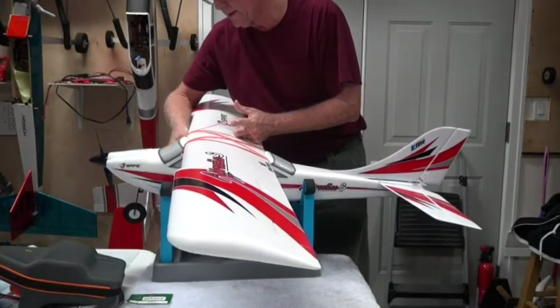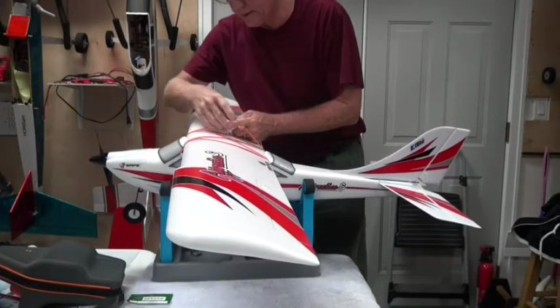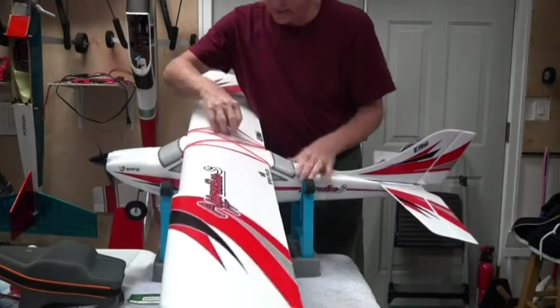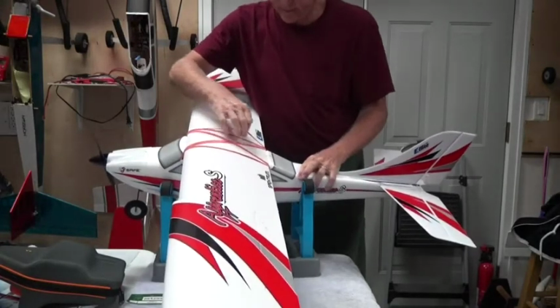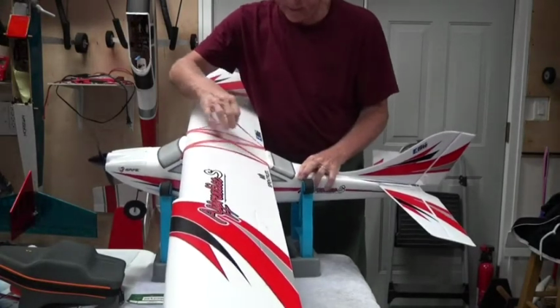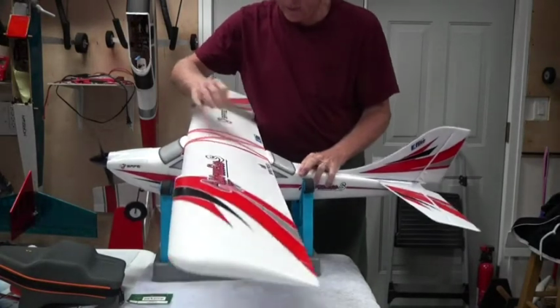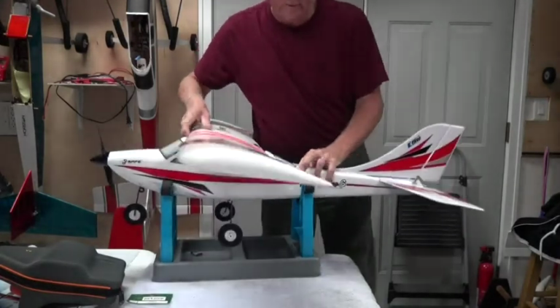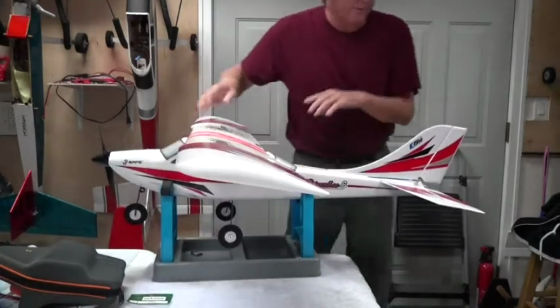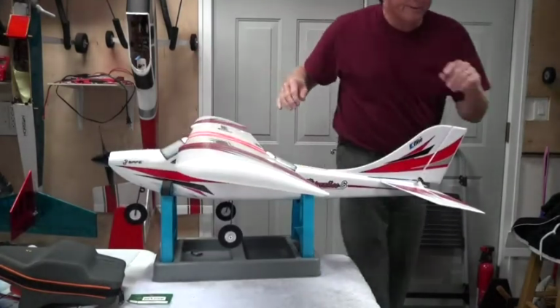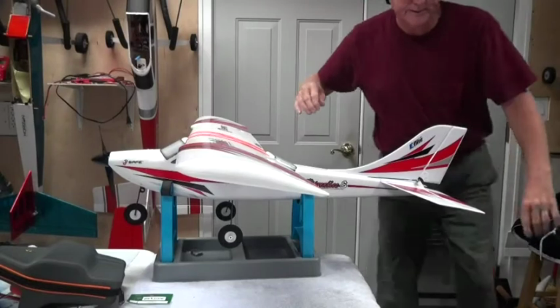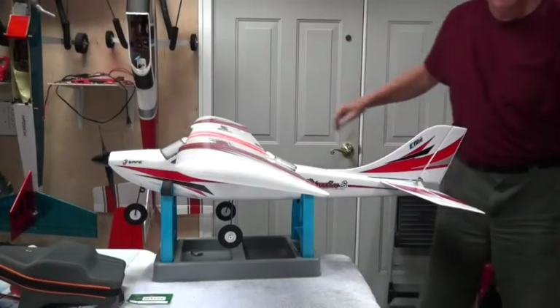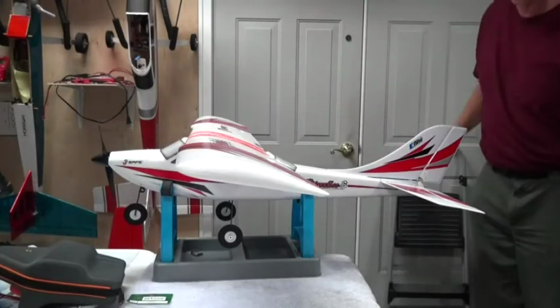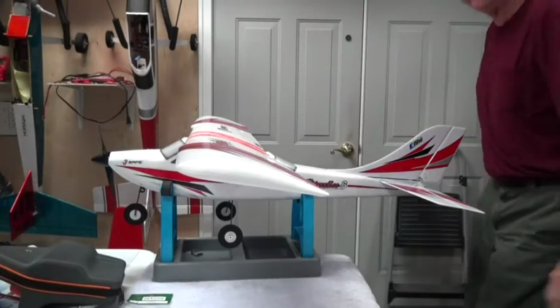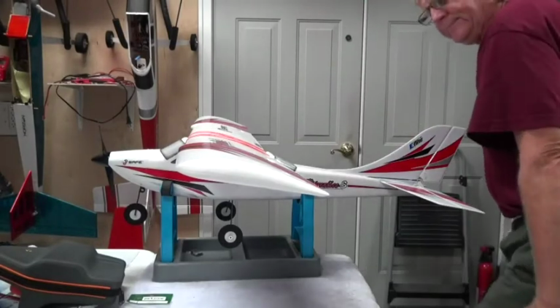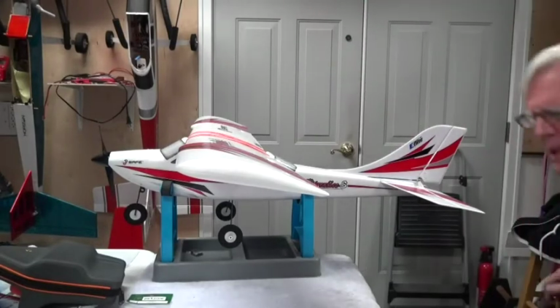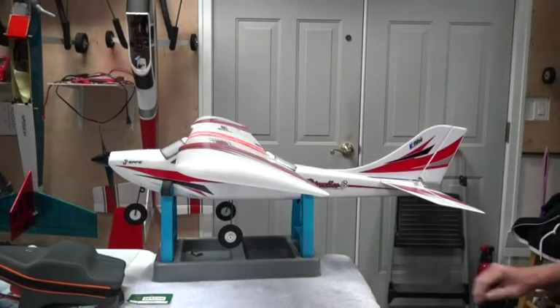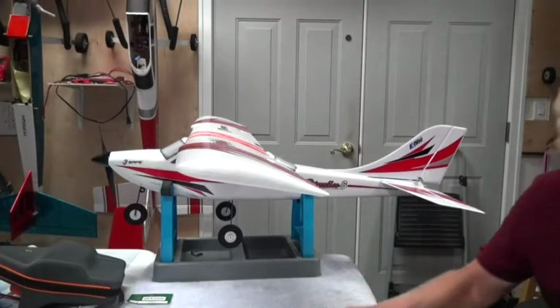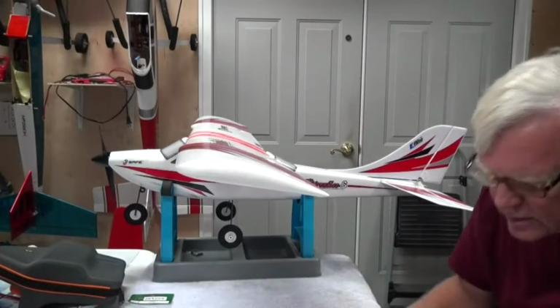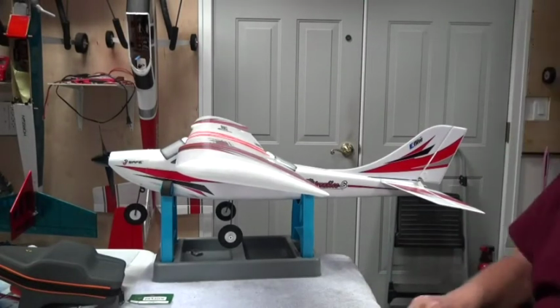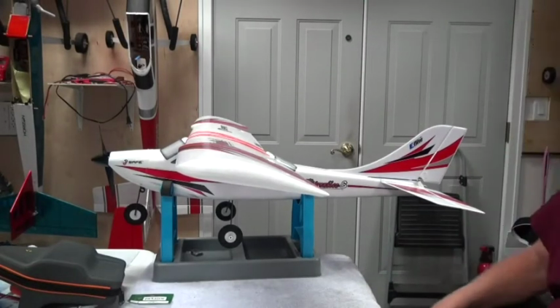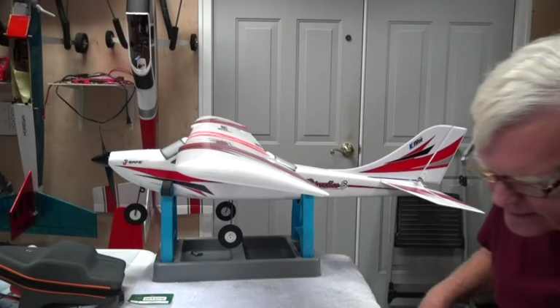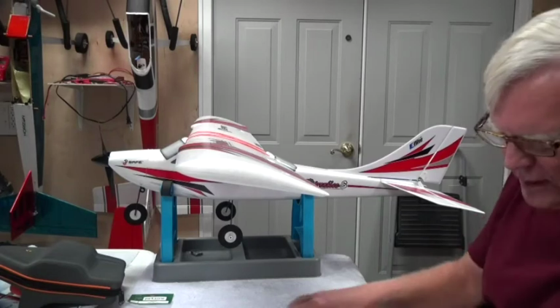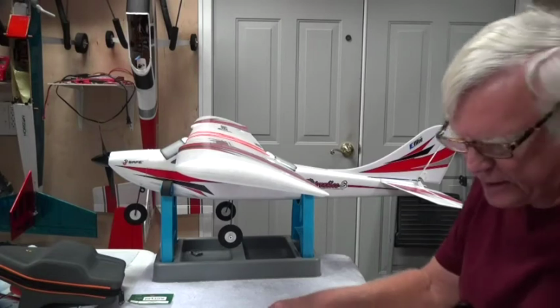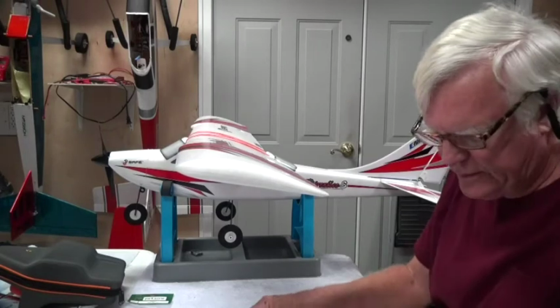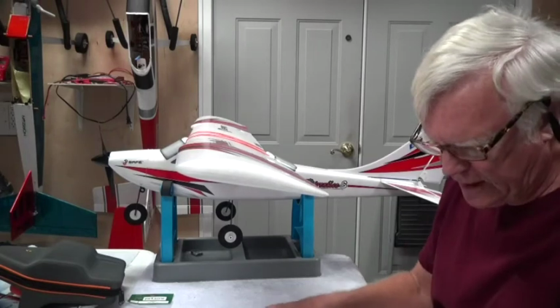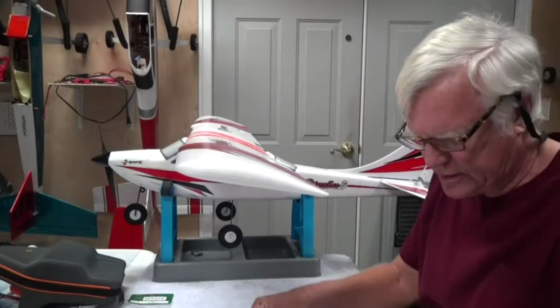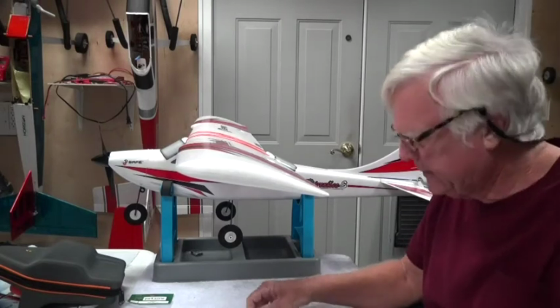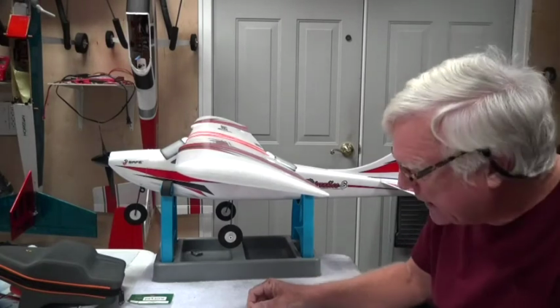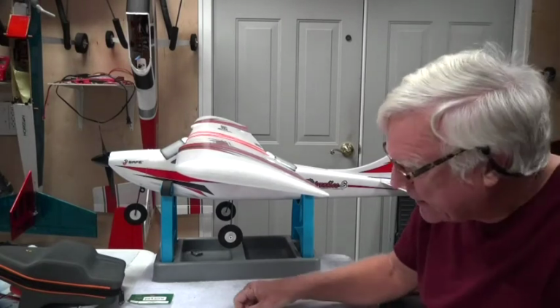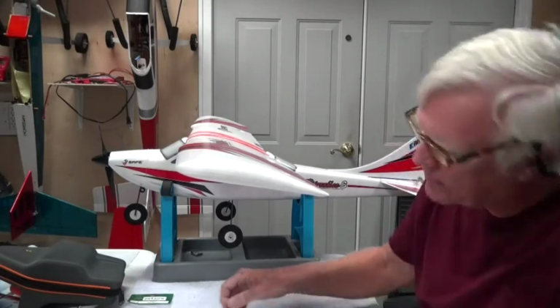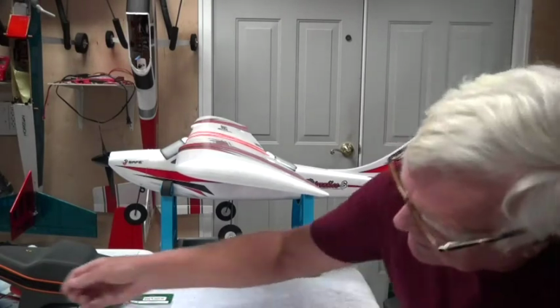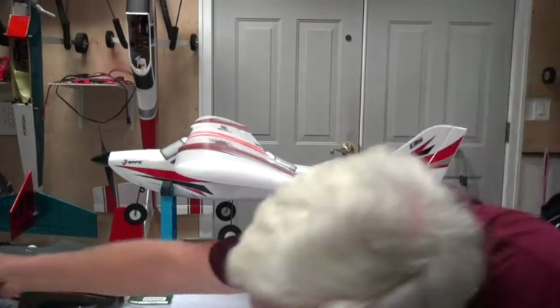Making sure the tension is right, all rubber bands are in place. Wing is mounted, wing alignment looks good. The next step is to test the battery.